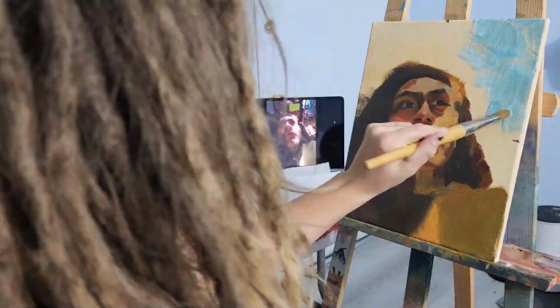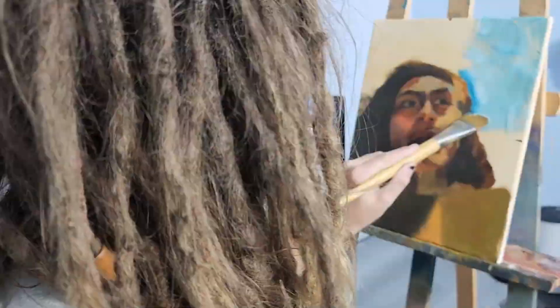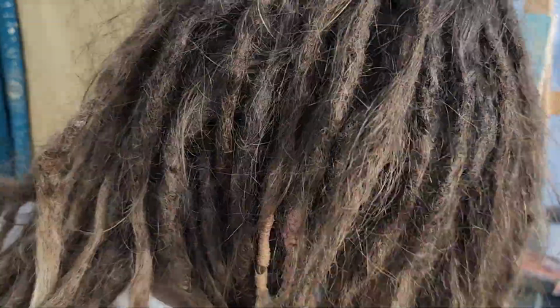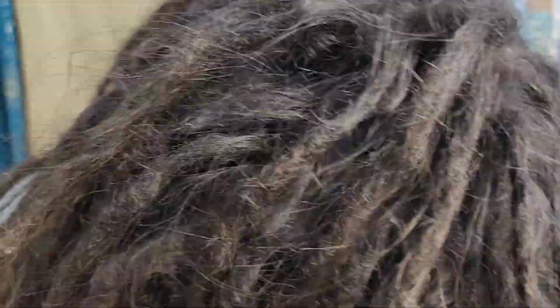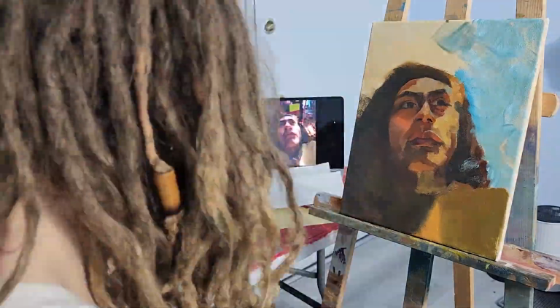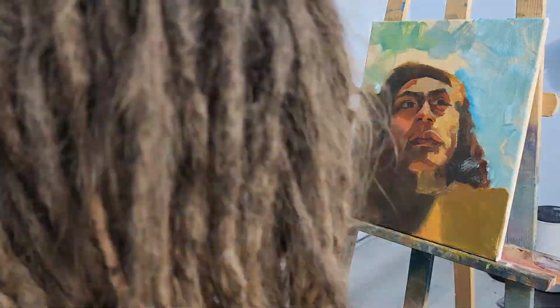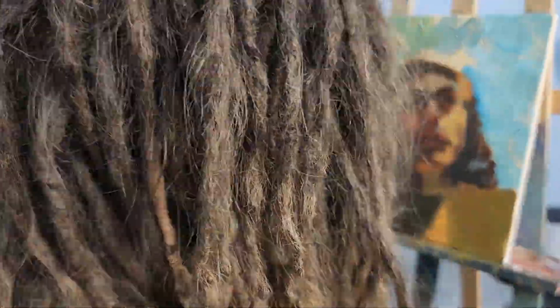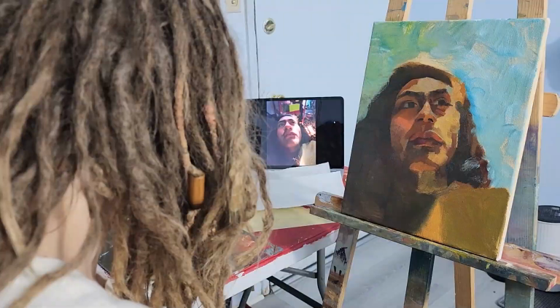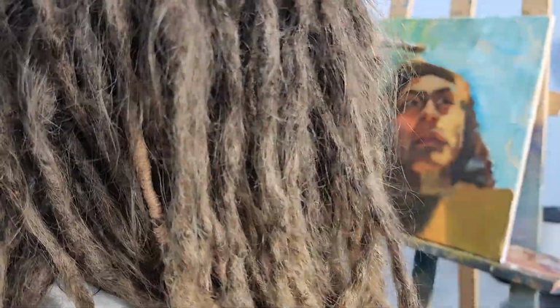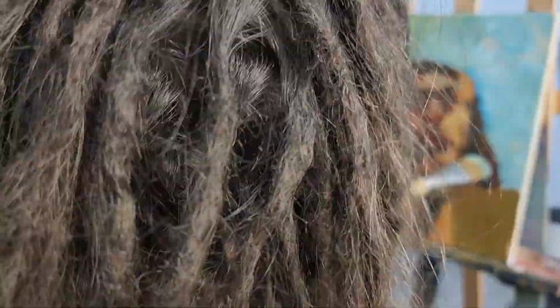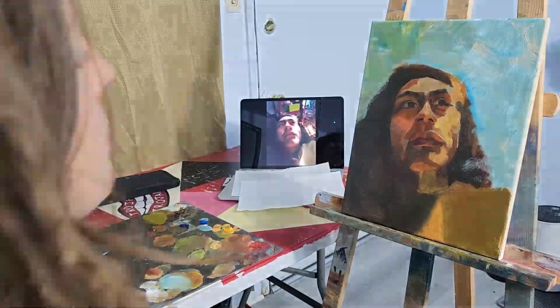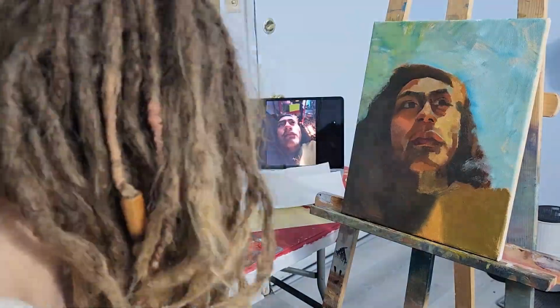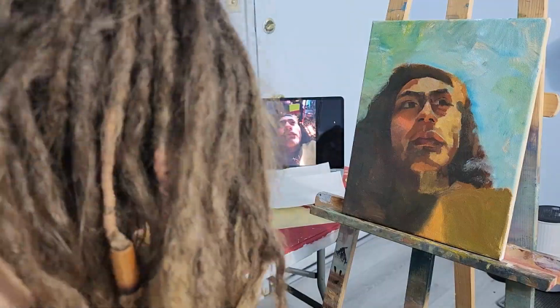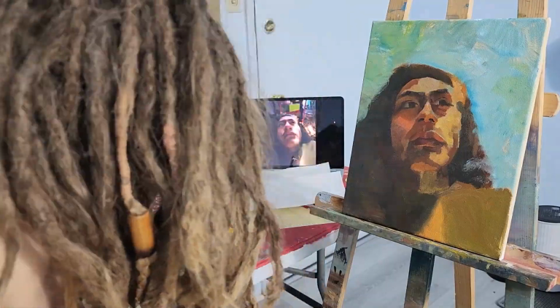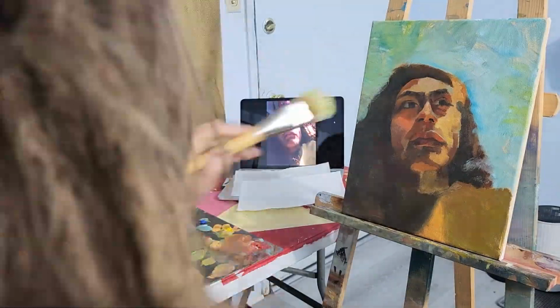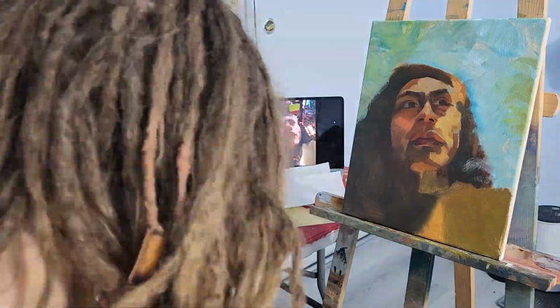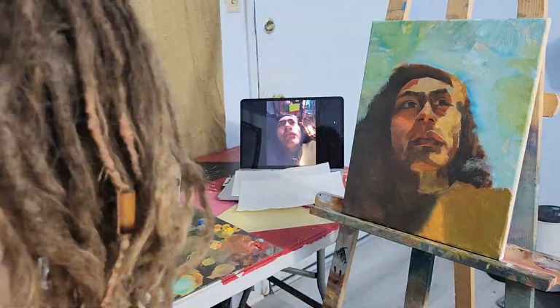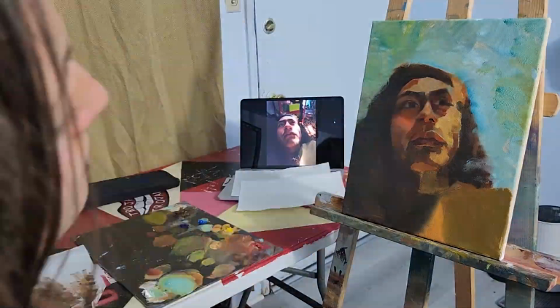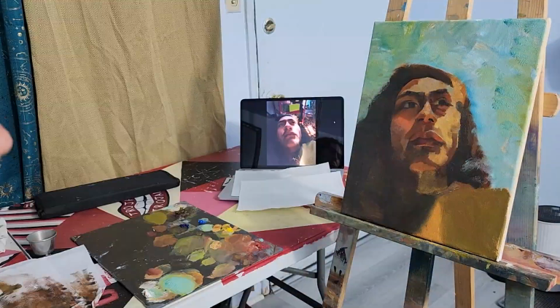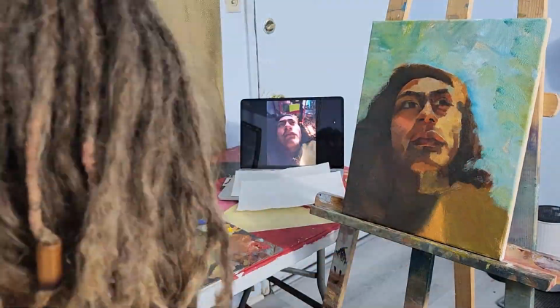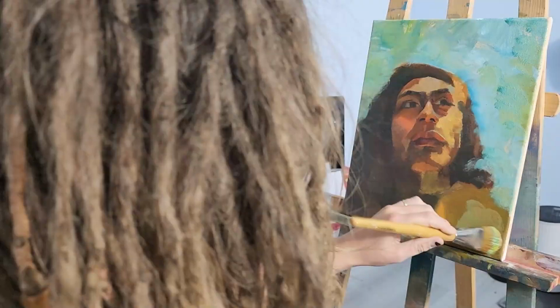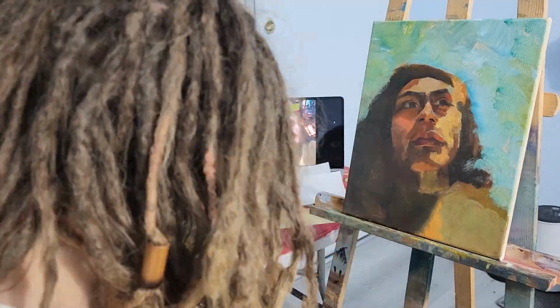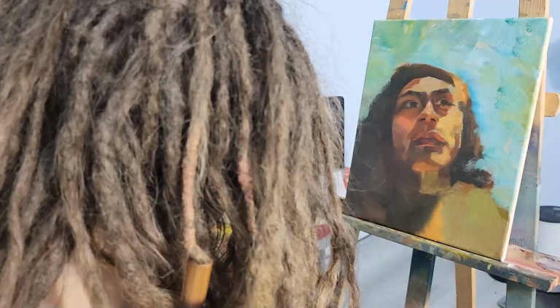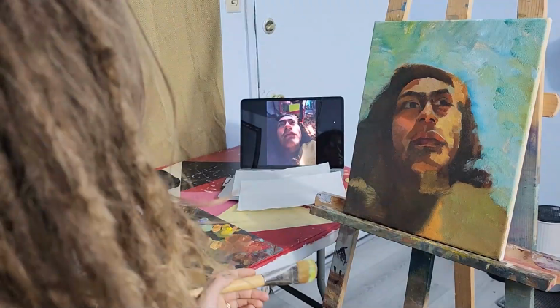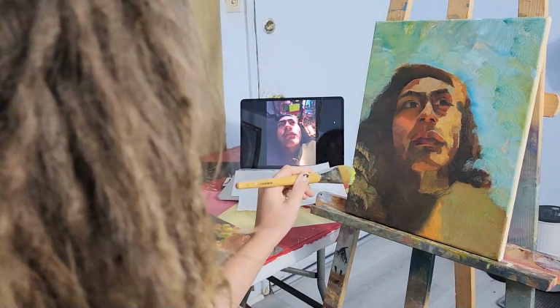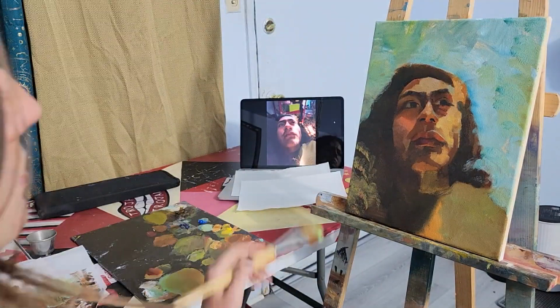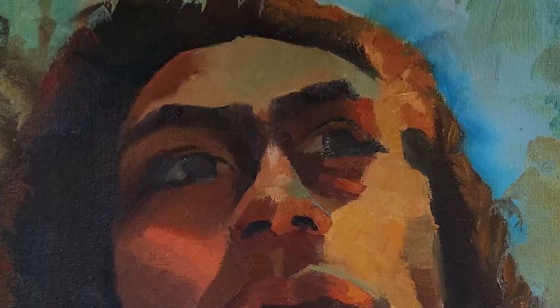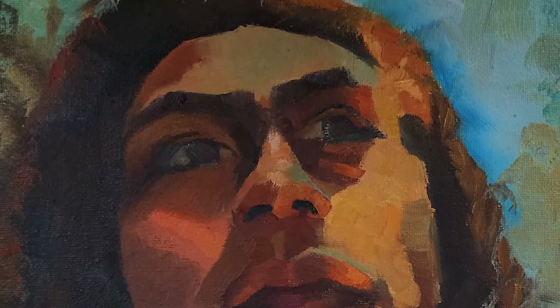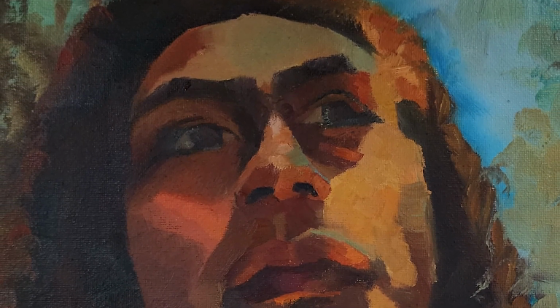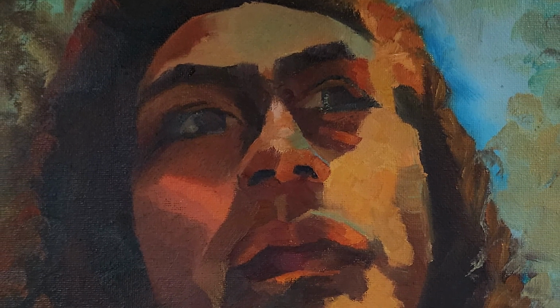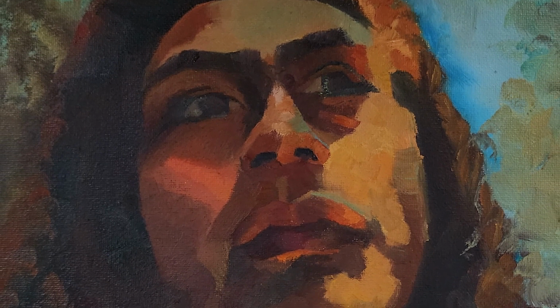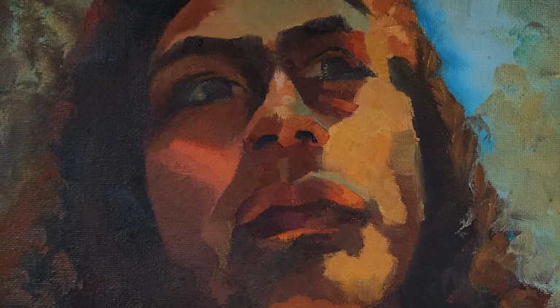I didn't record the background process, sorry — I was too lazy. But yeah, here it is.